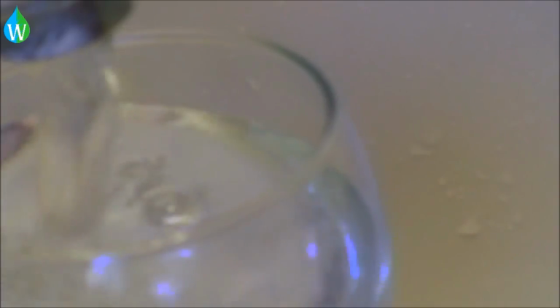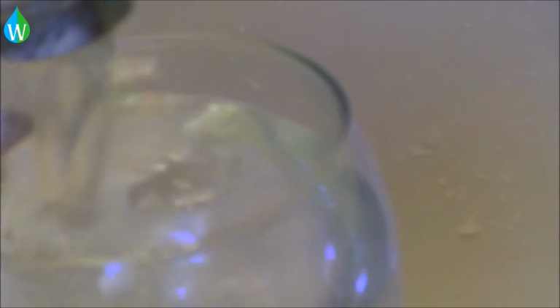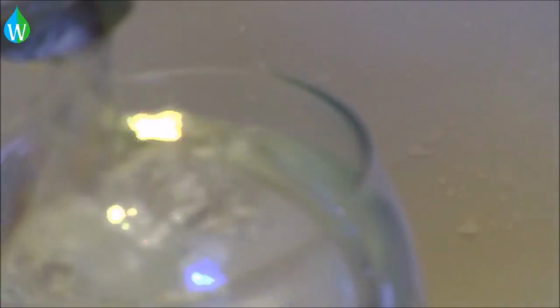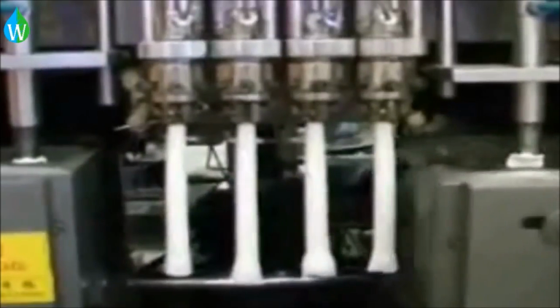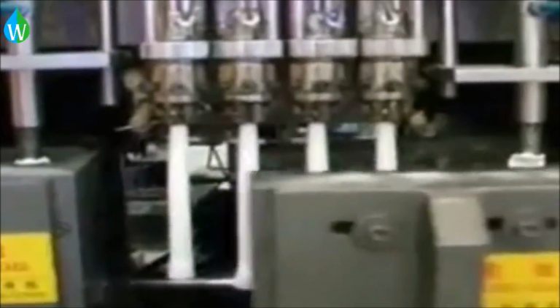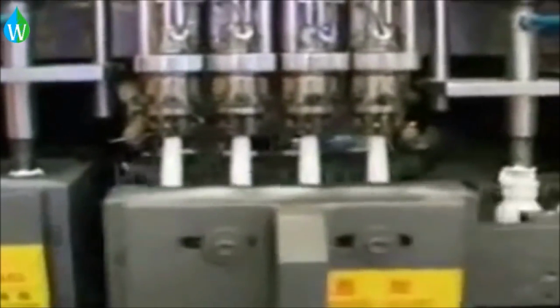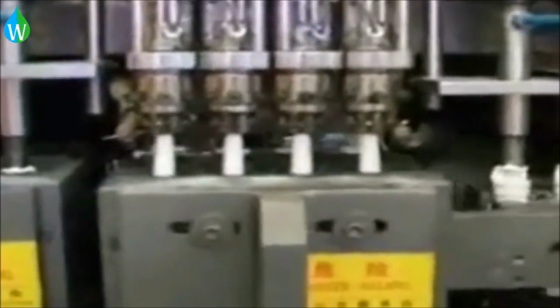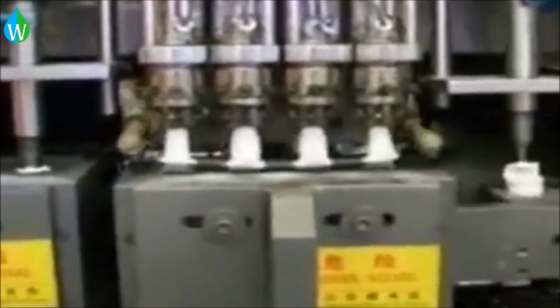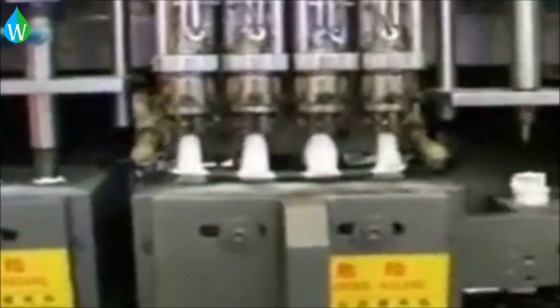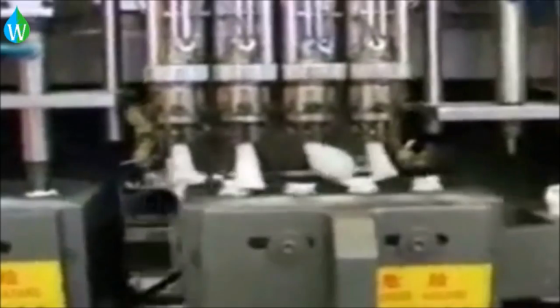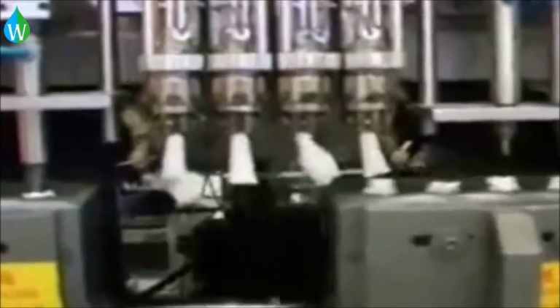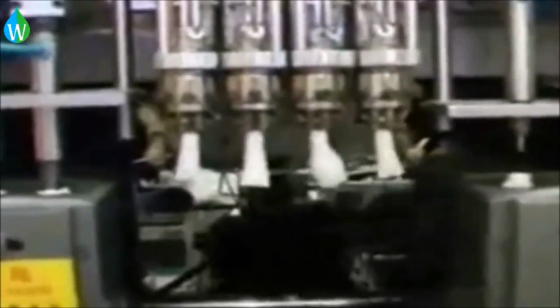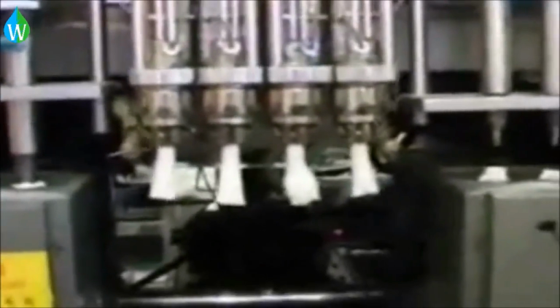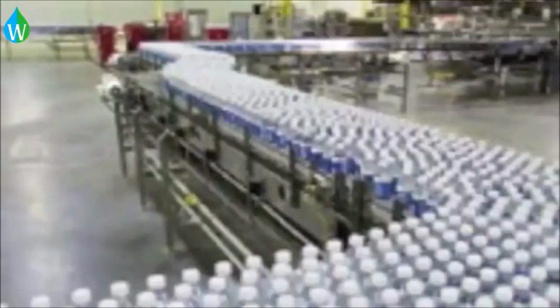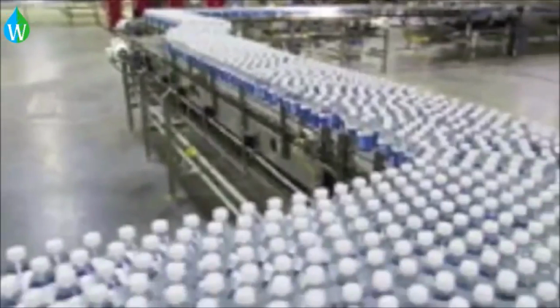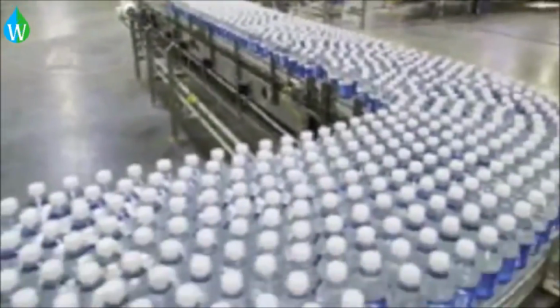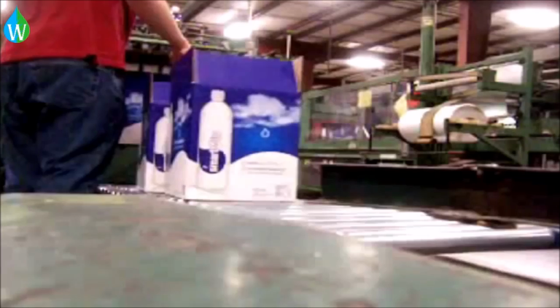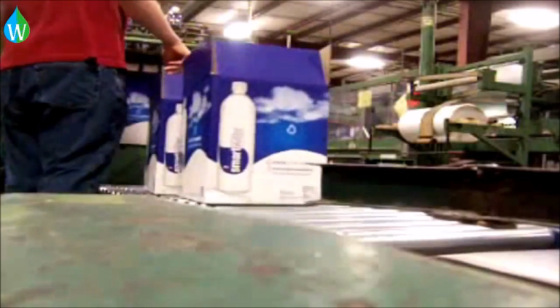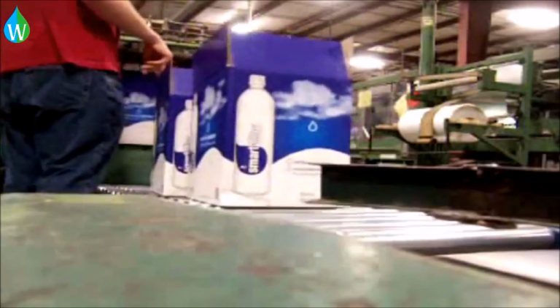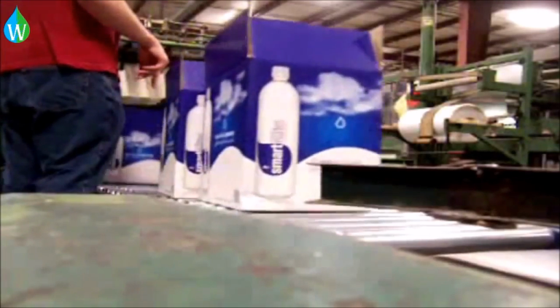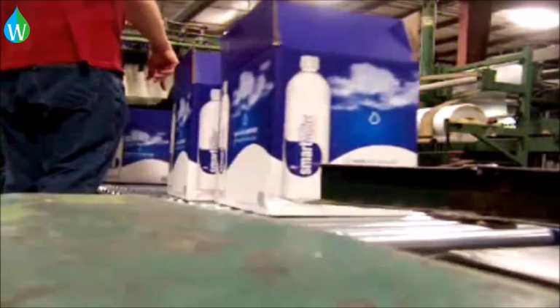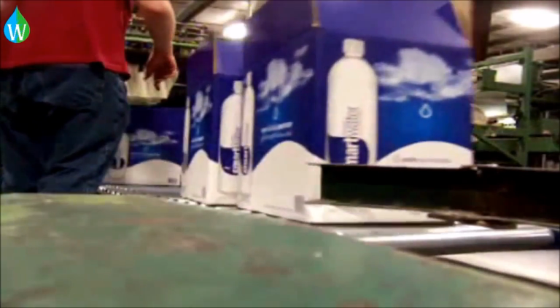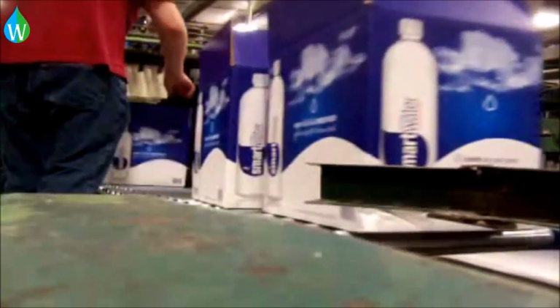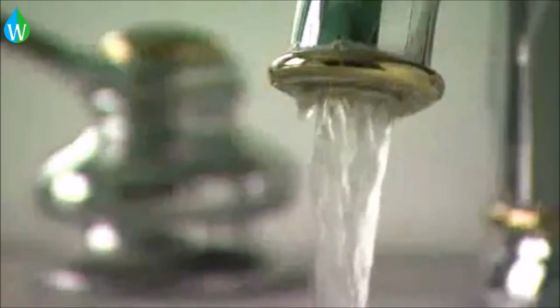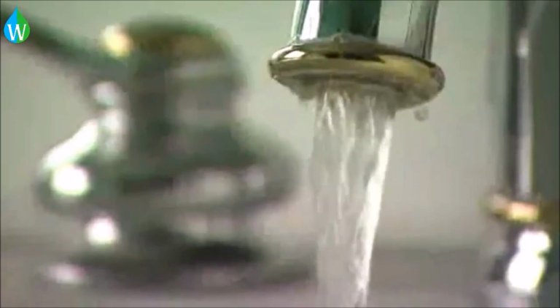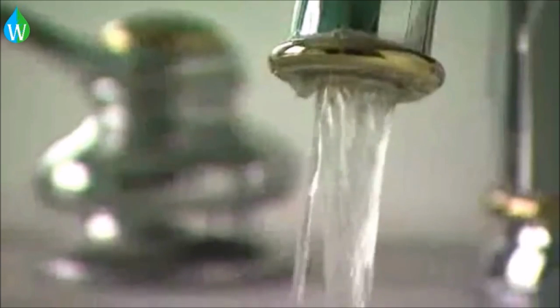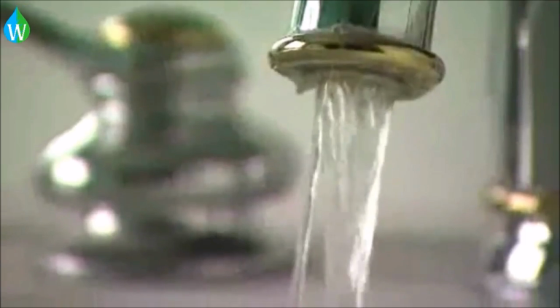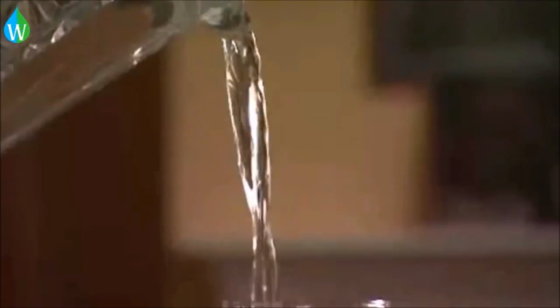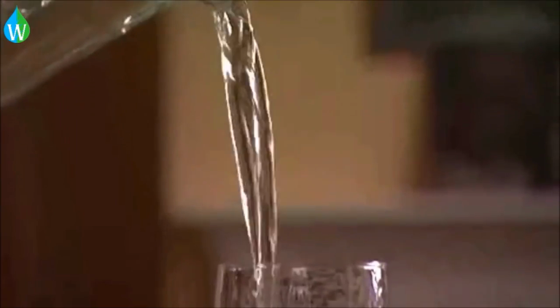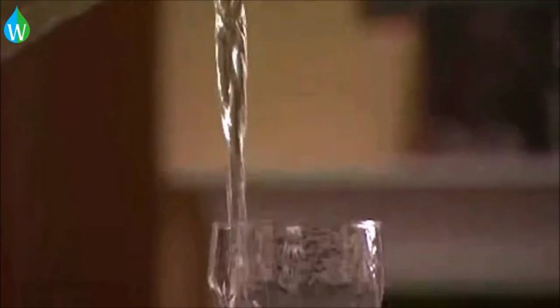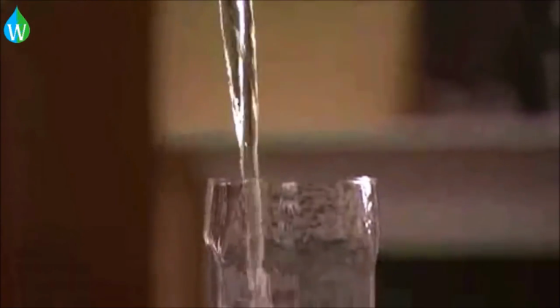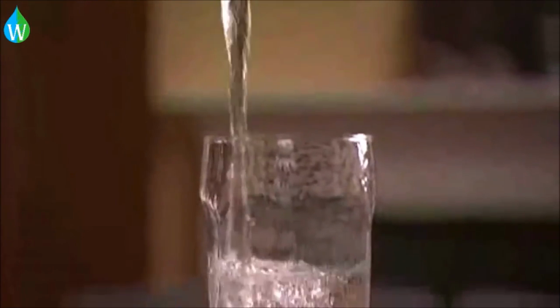Compared to tap water, it uses more energy in bottle manufacturing and long-distance transportation. And if you don't like the taste of your tap water, then use a water filter.